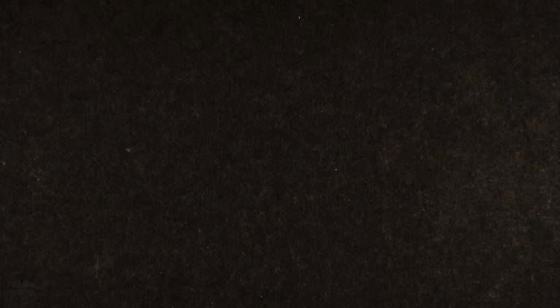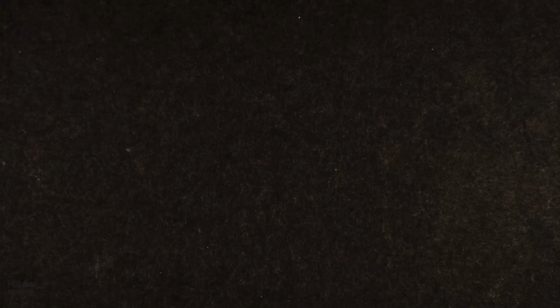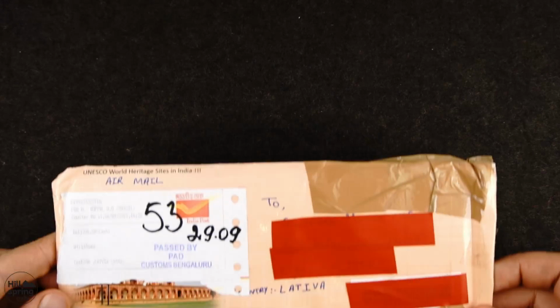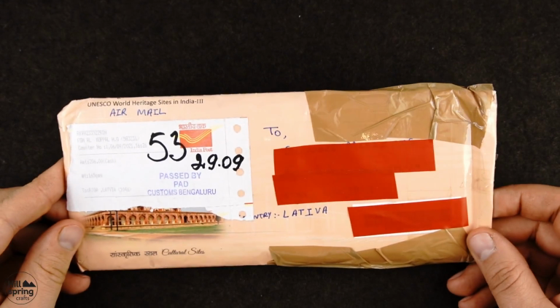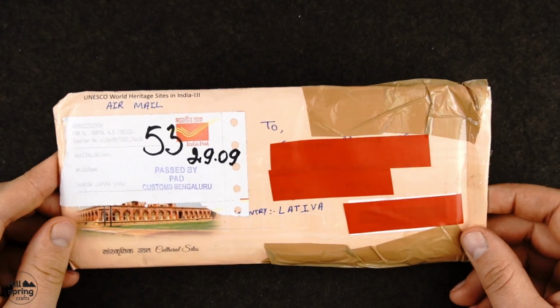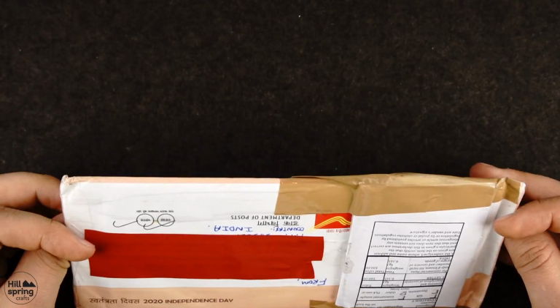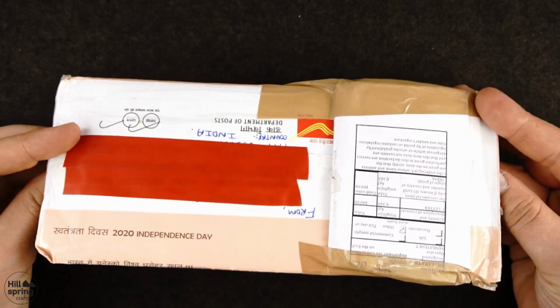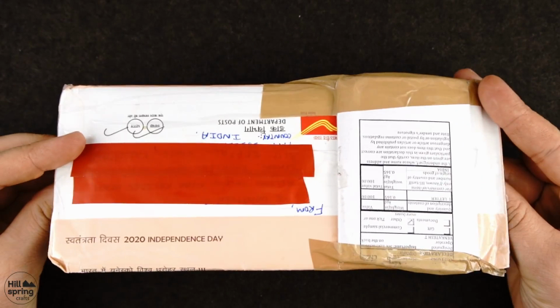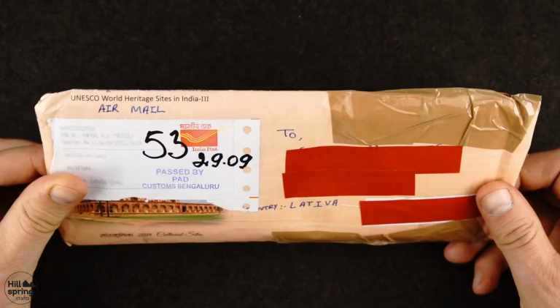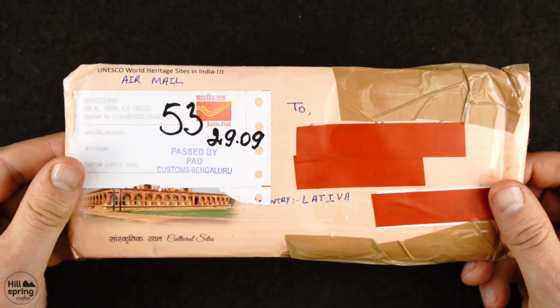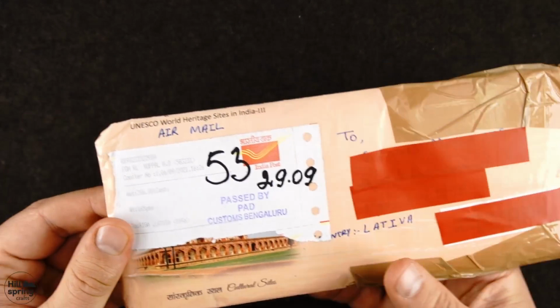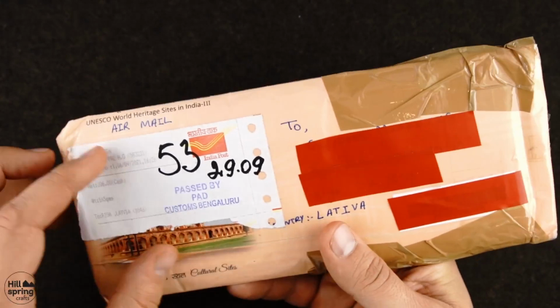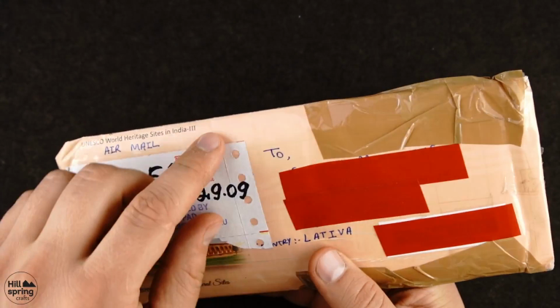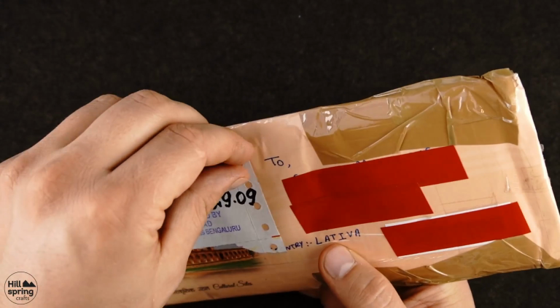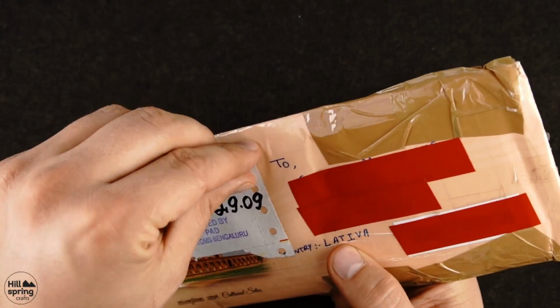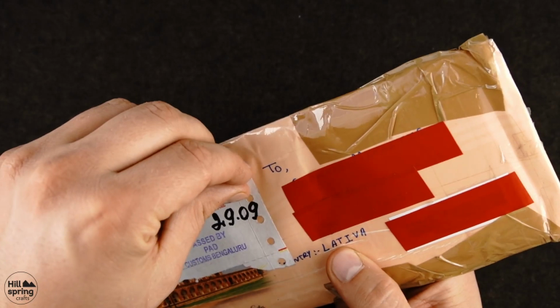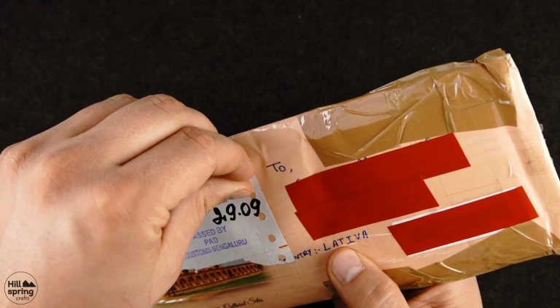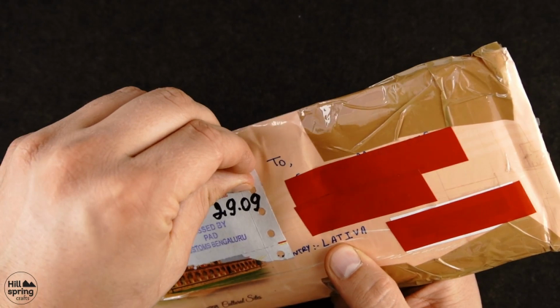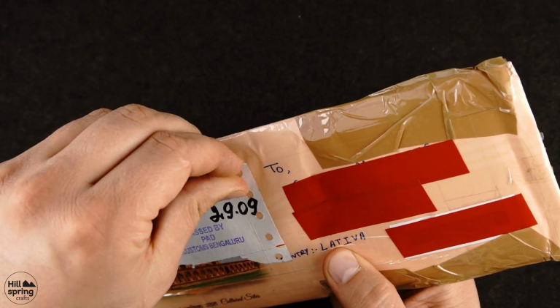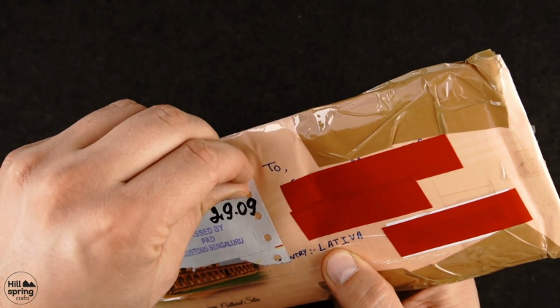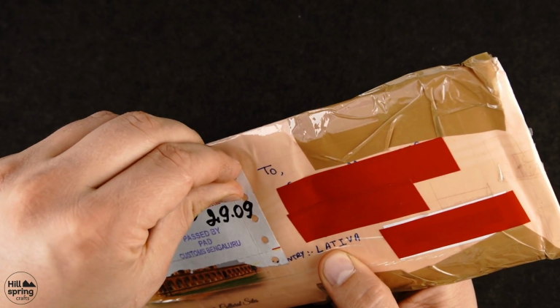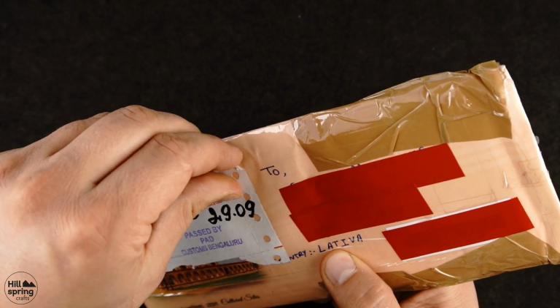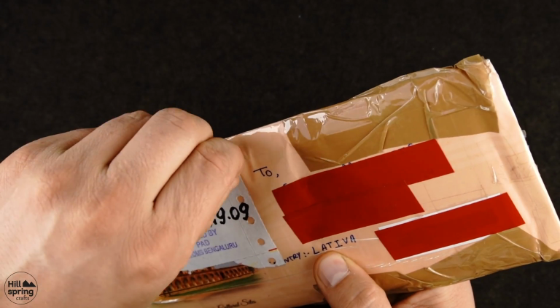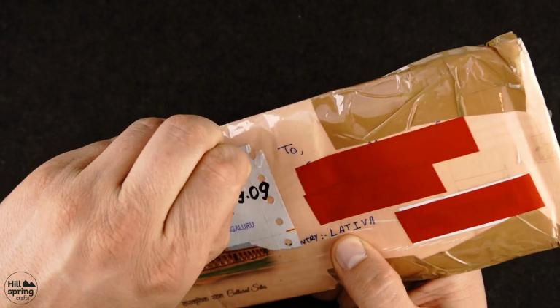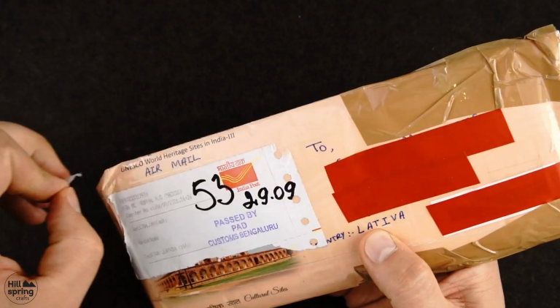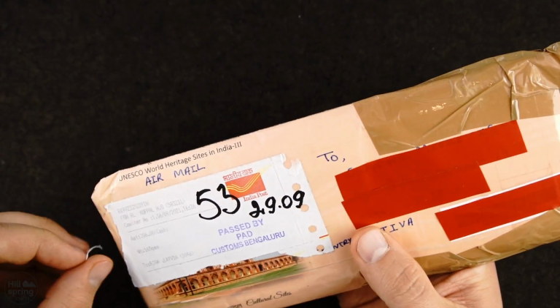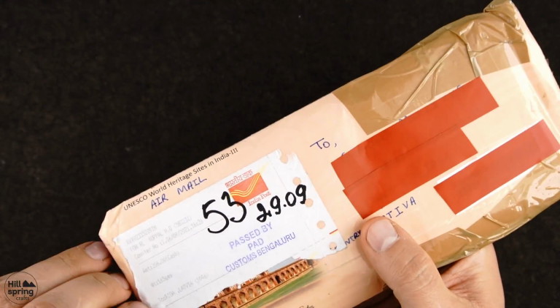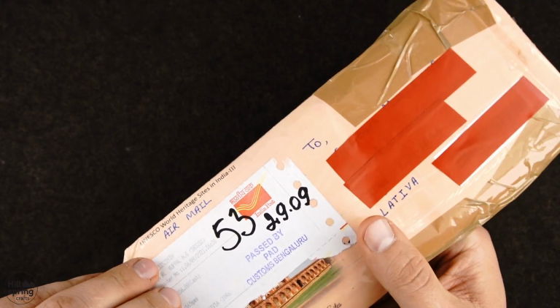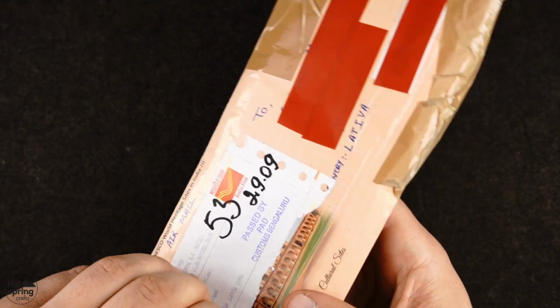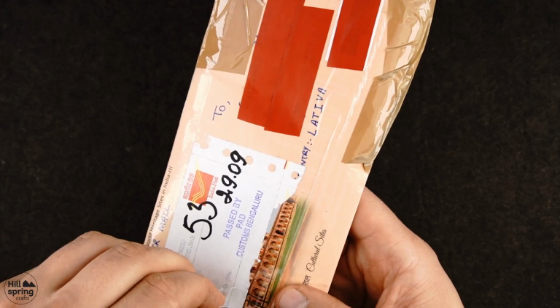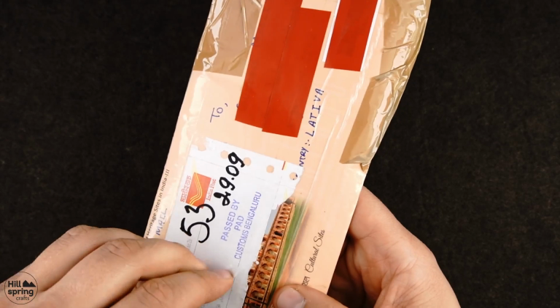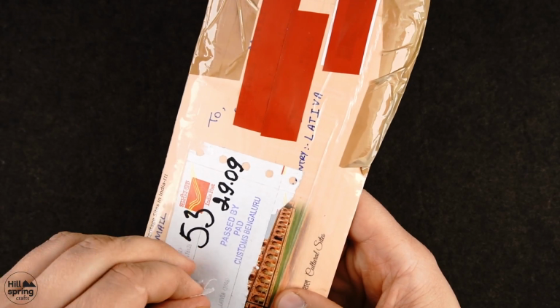Hello guys, it's nice to see you again. Oh gosh, such a nice envelope, but the post office has glued something on top of the nicest part of the envelope, and it doesn't come up that easily.